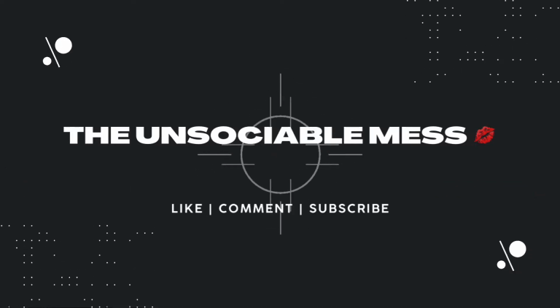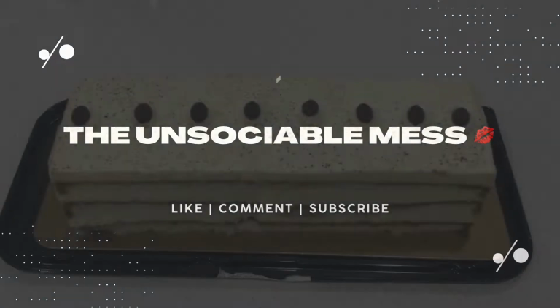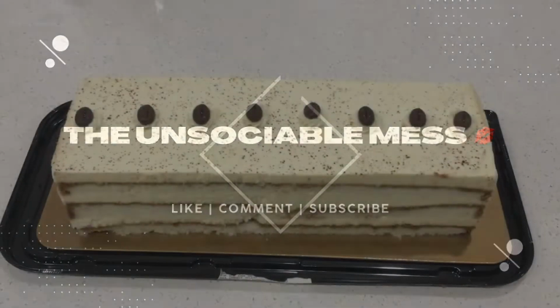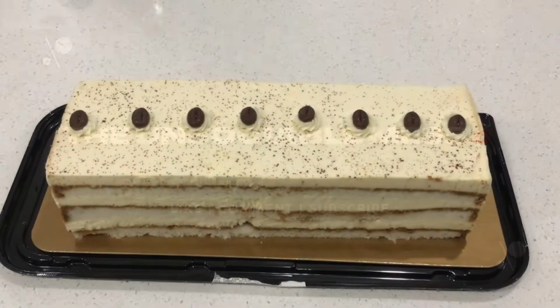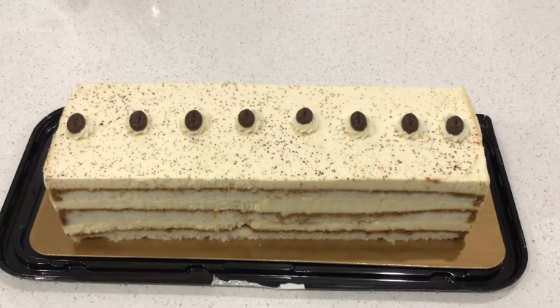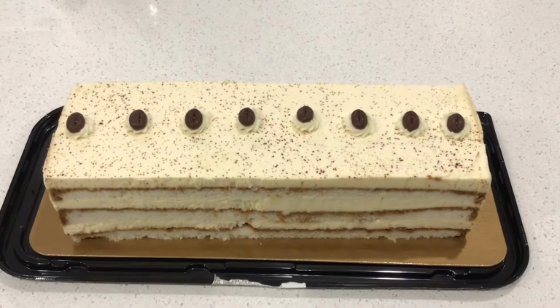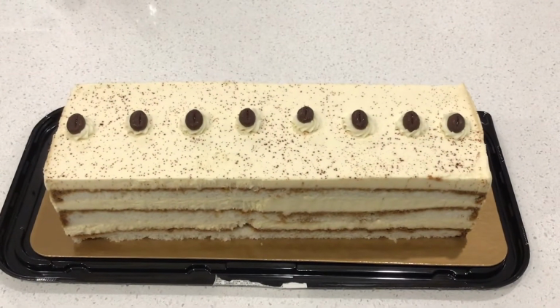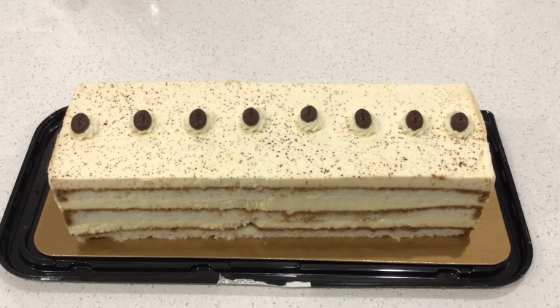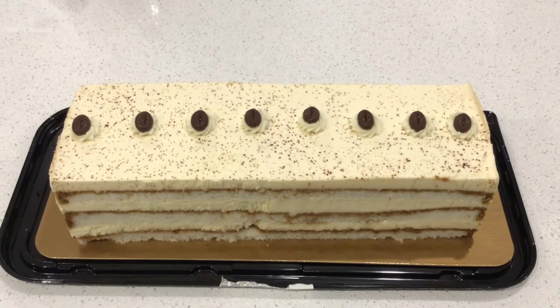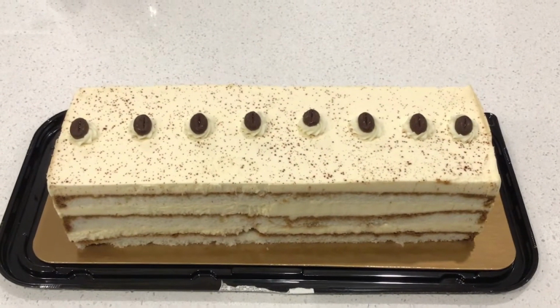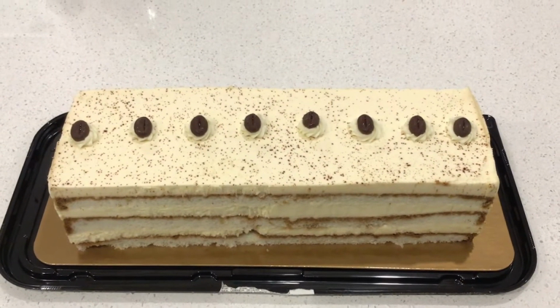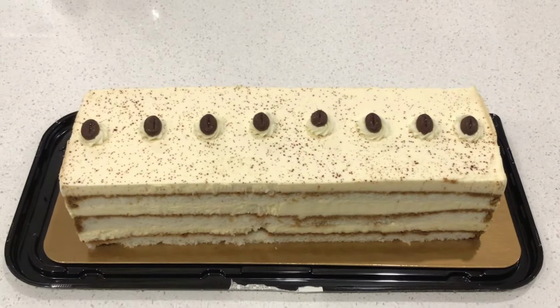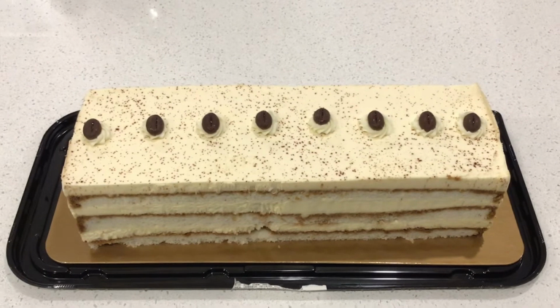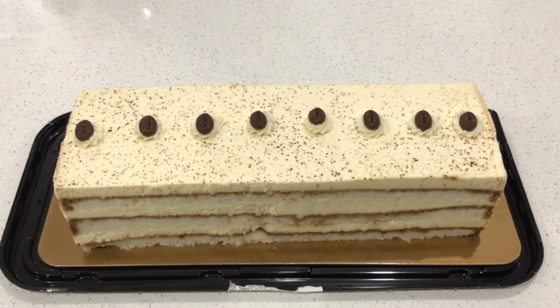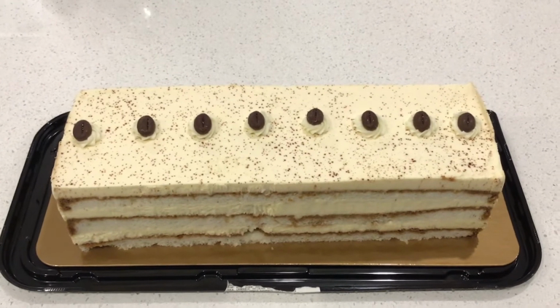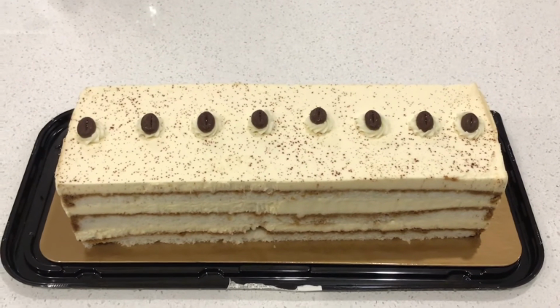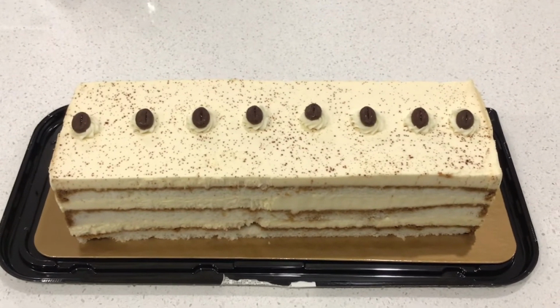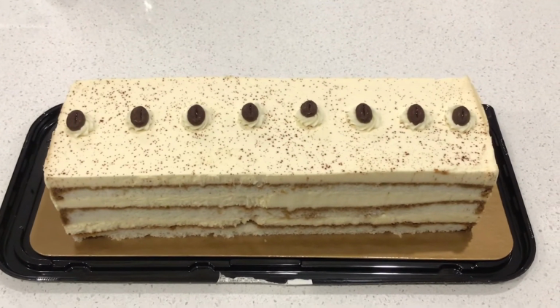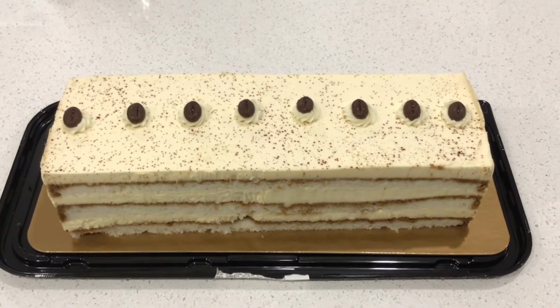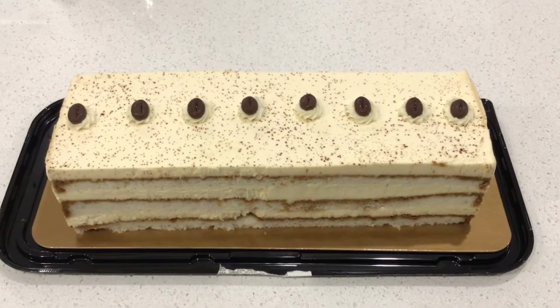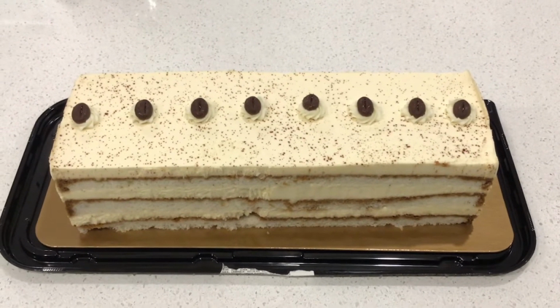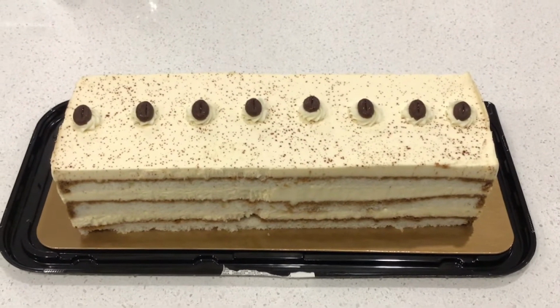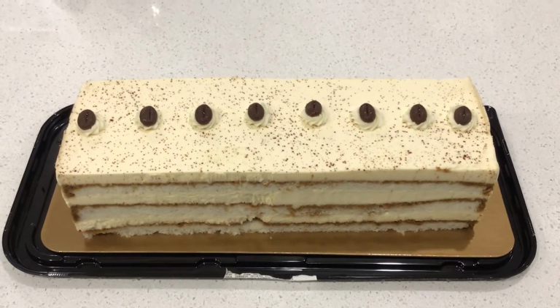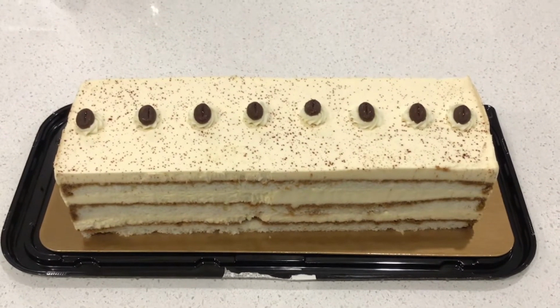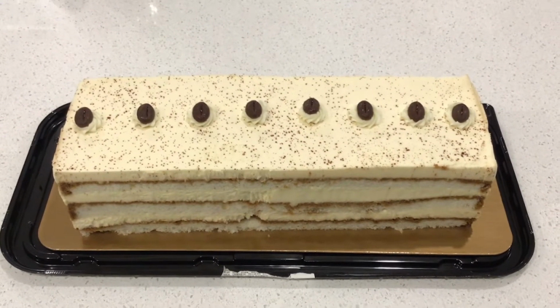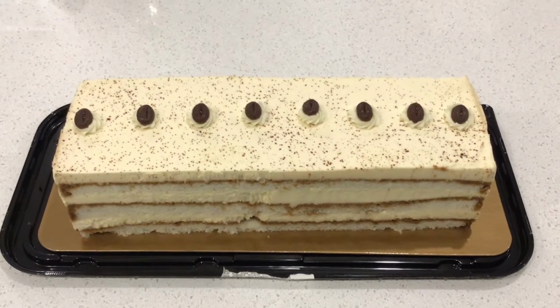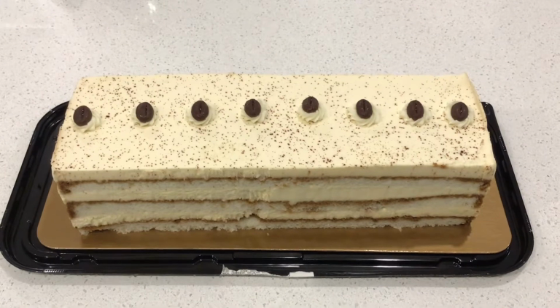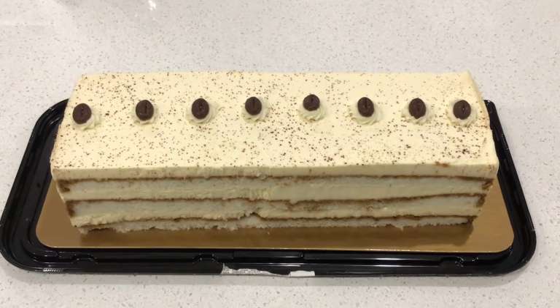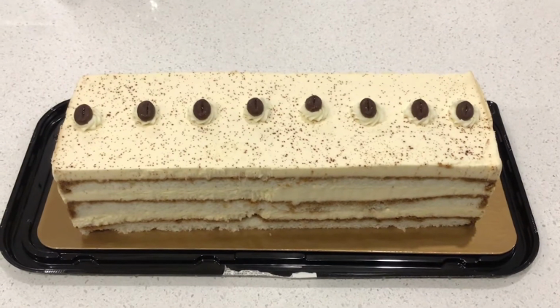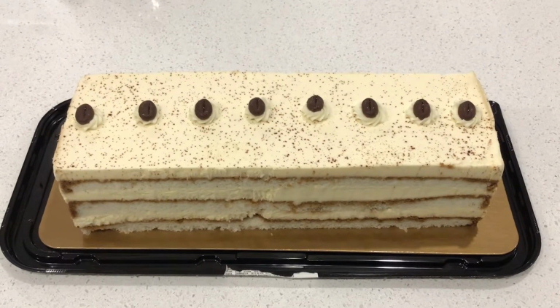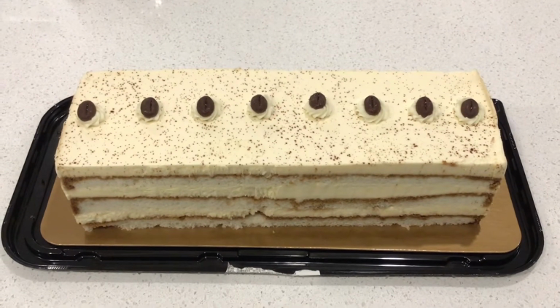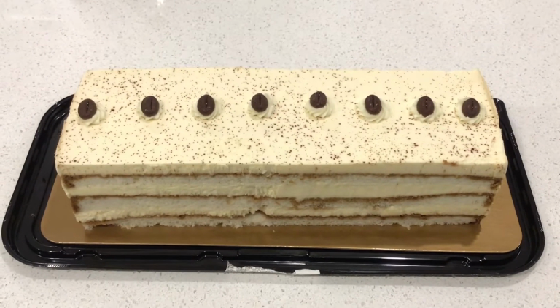Welcome to another episode of The Unsociable Mess. On today's episode, we have another cake taste test. So let's start.